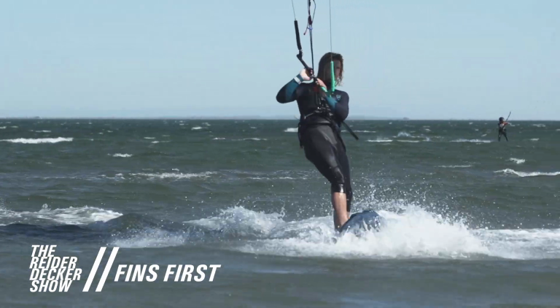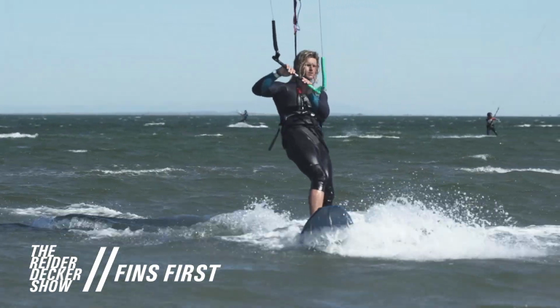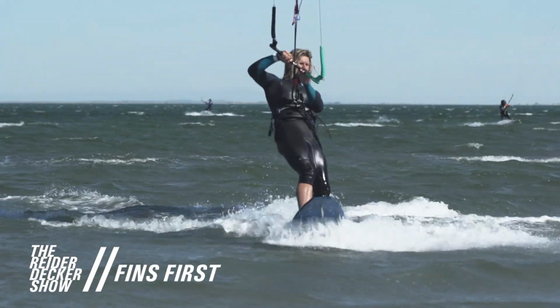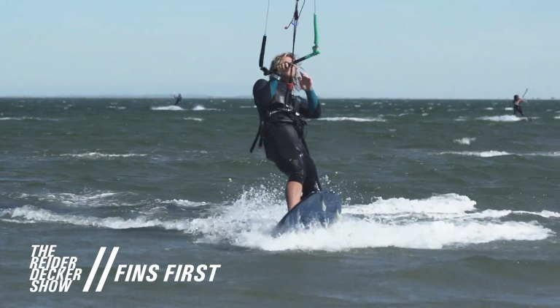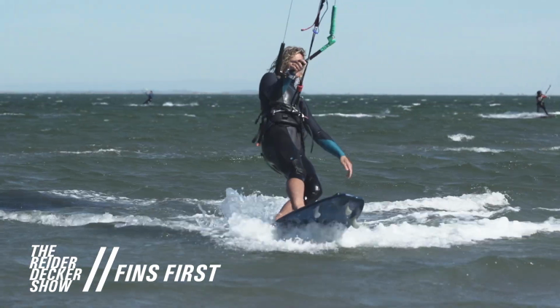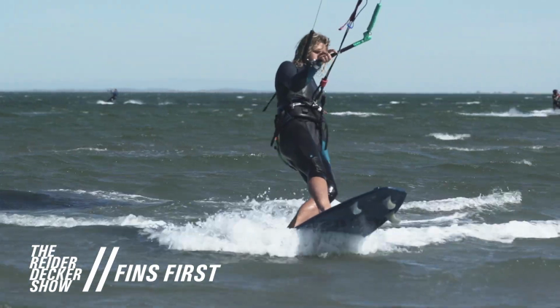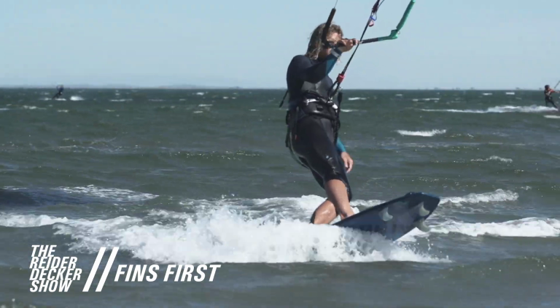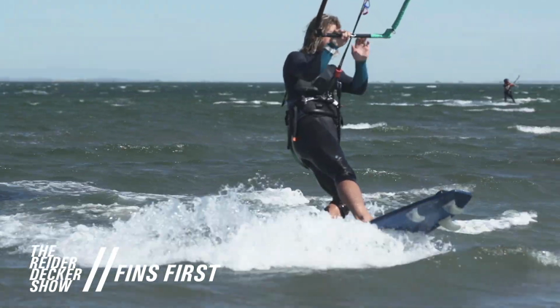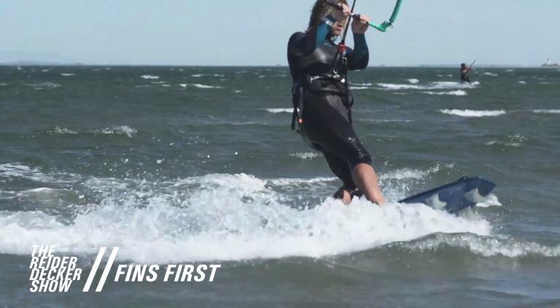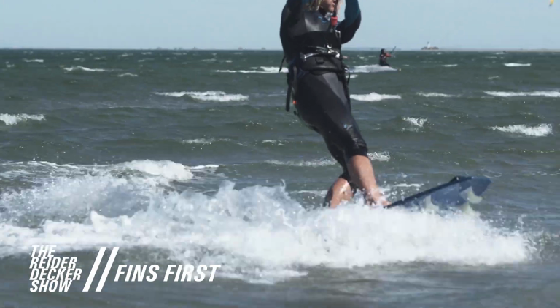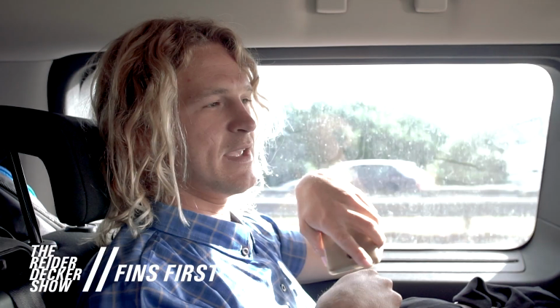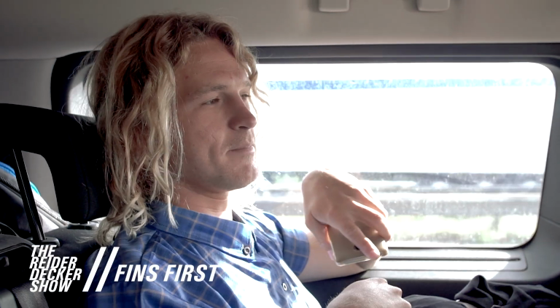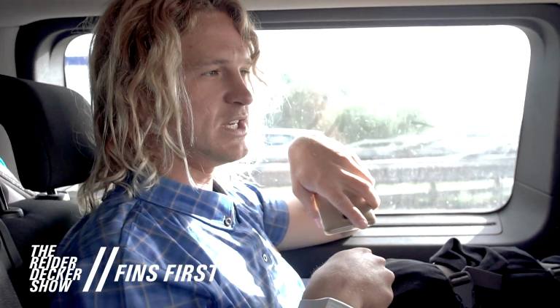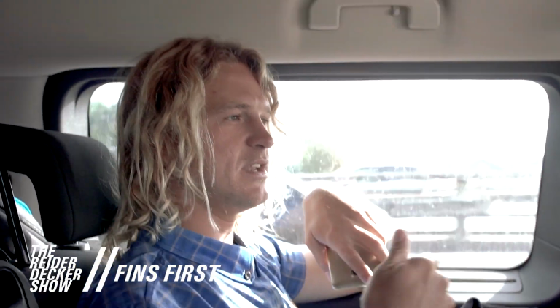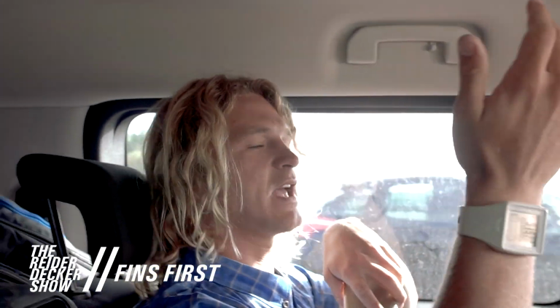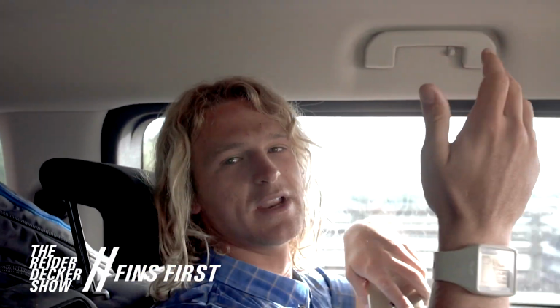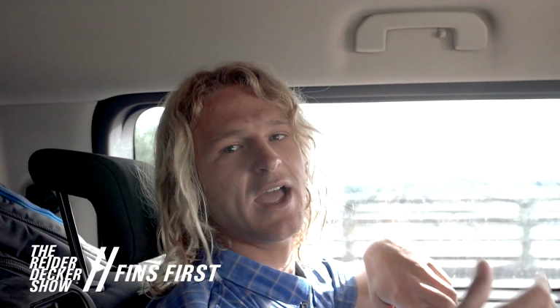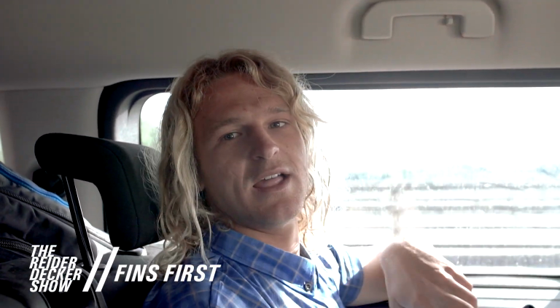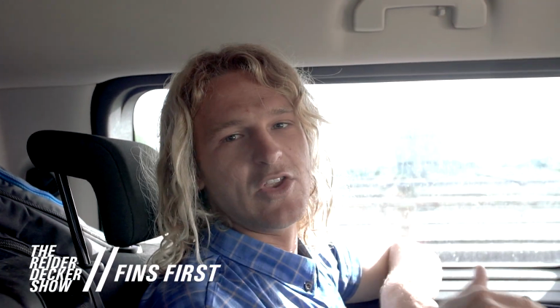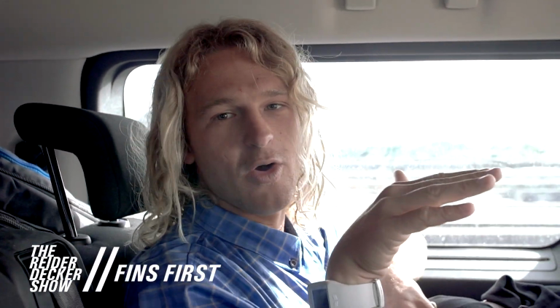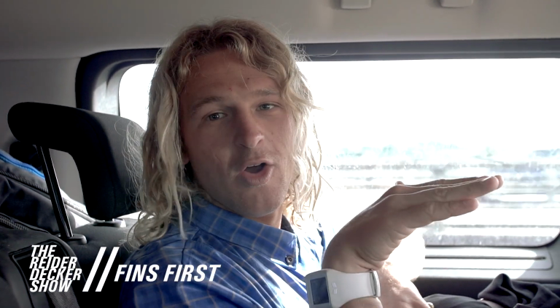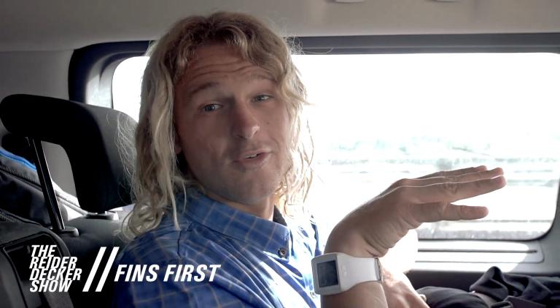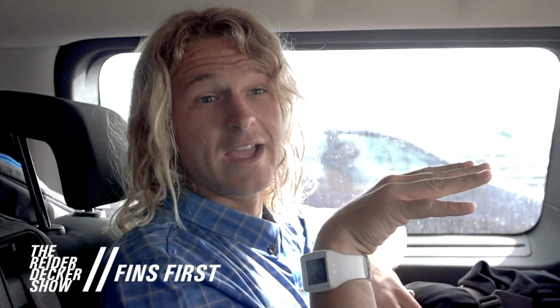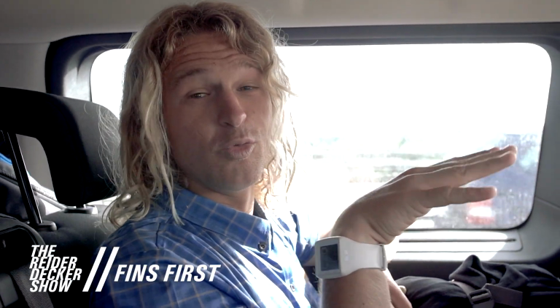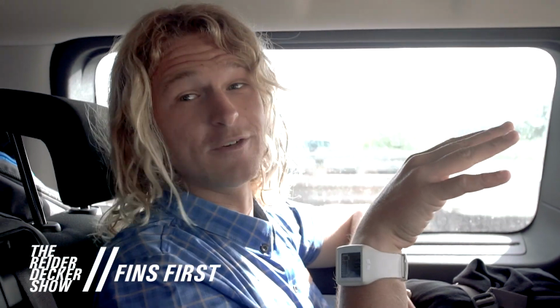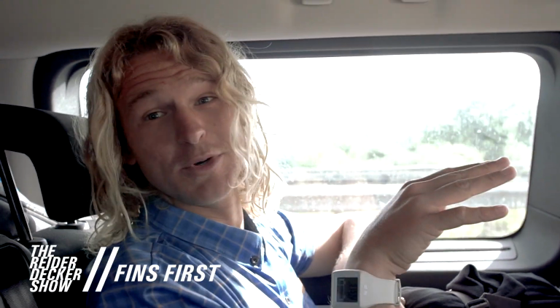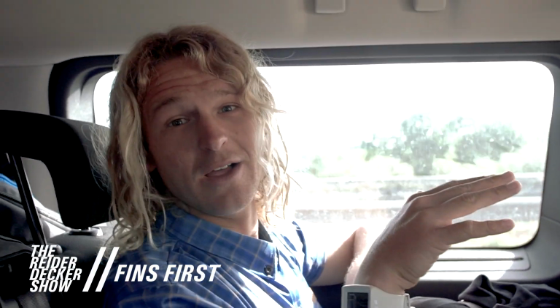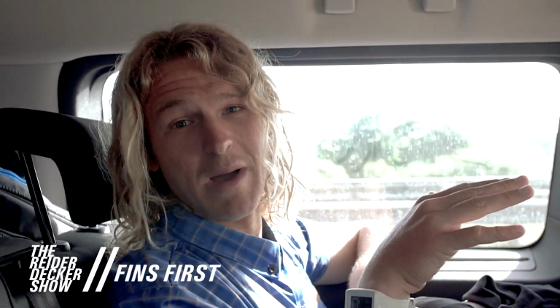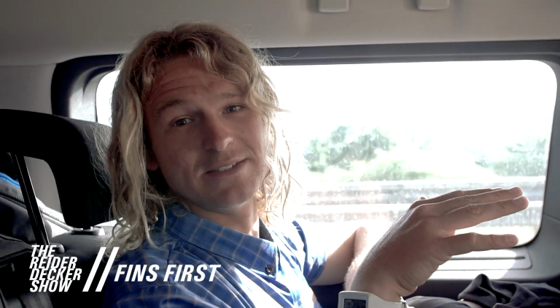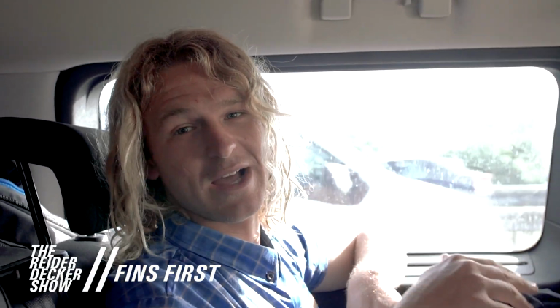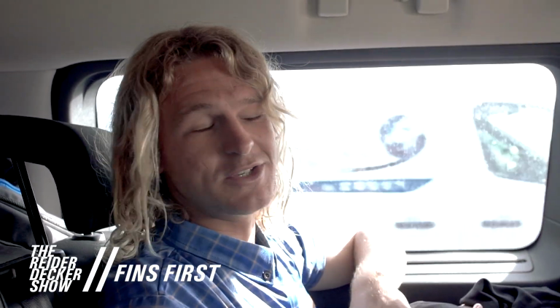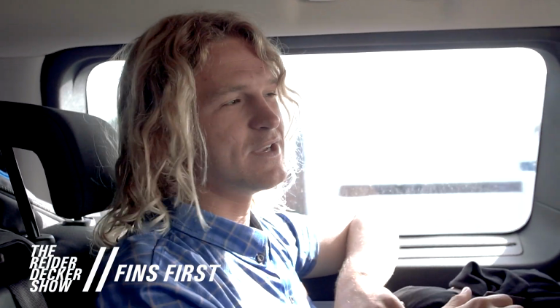Since you don't have any drive from the fins, the board just wants to go everywhere. Keep the bar pretty sheeted in, kite pretty high, and you can go over reef or super shallow spots without losing your fins.